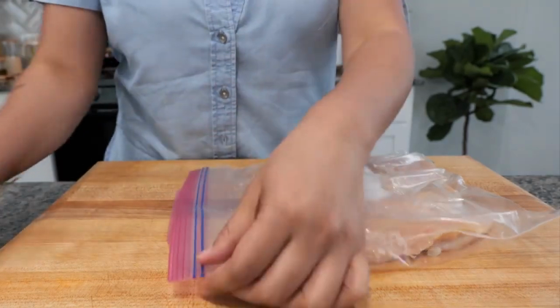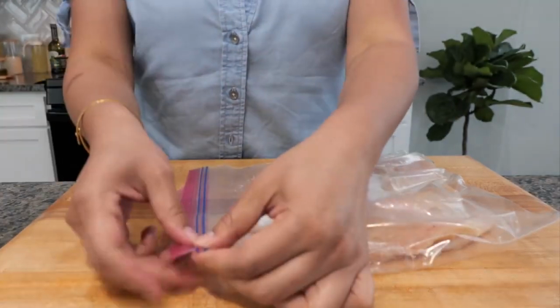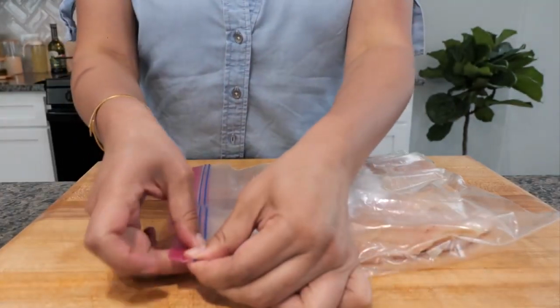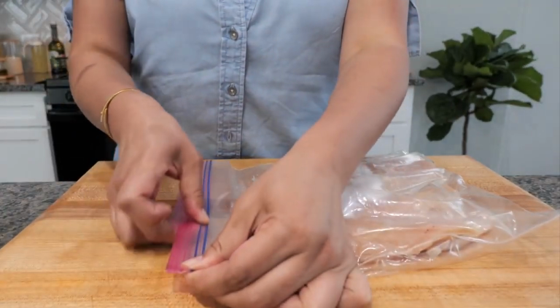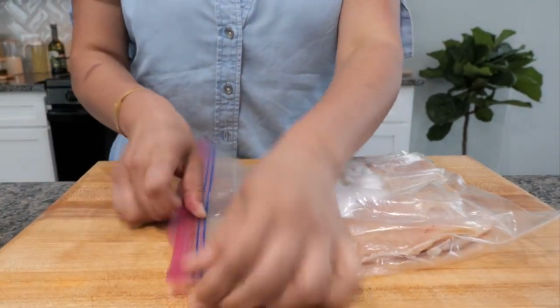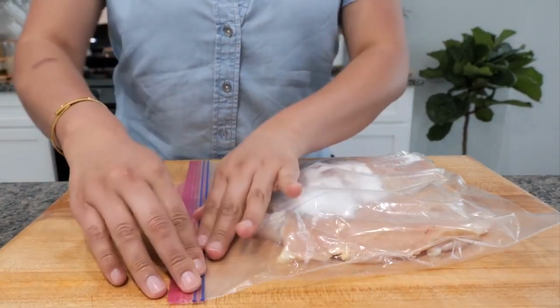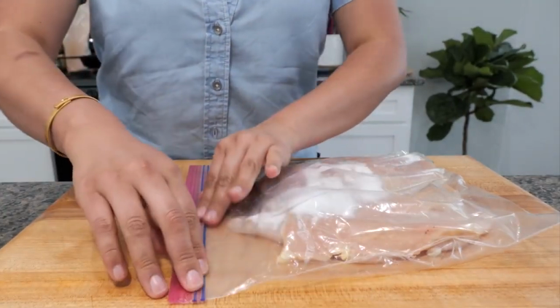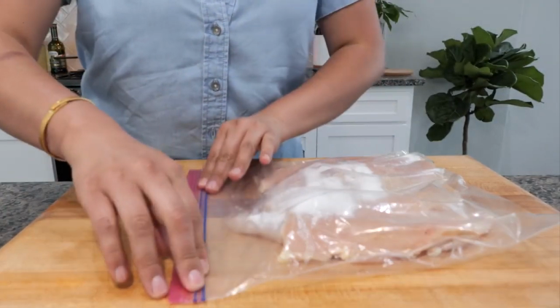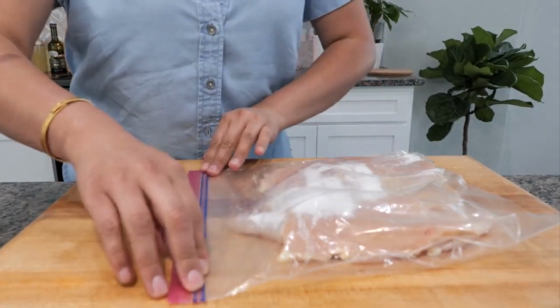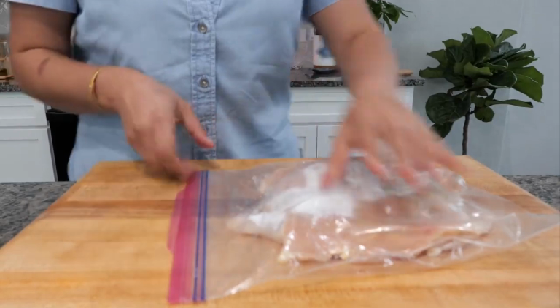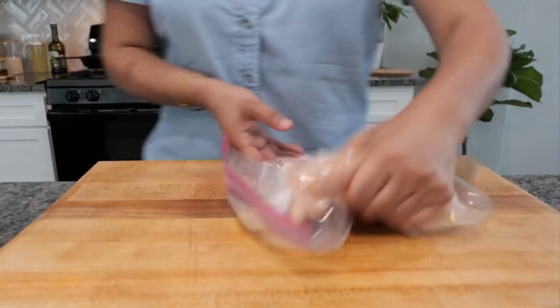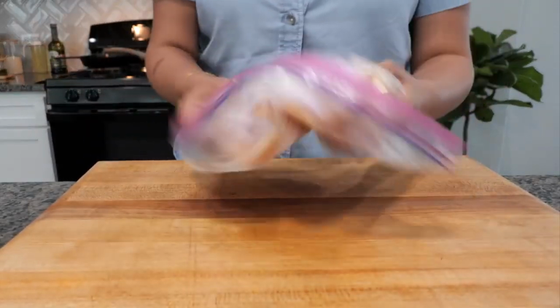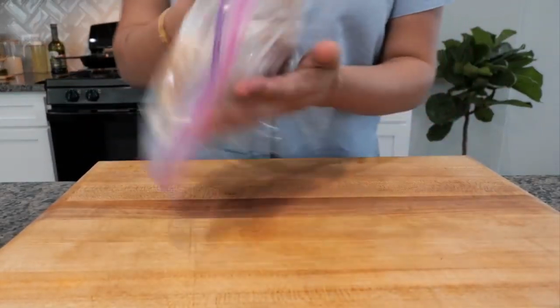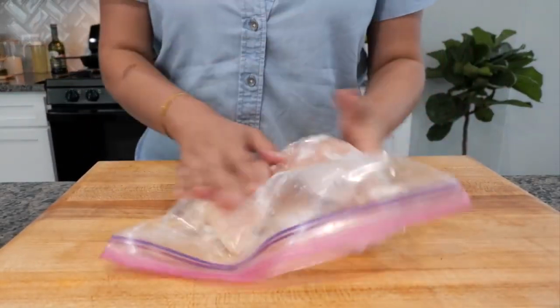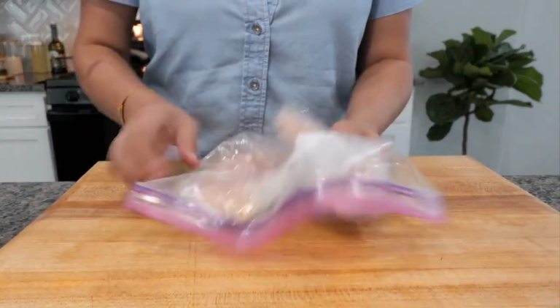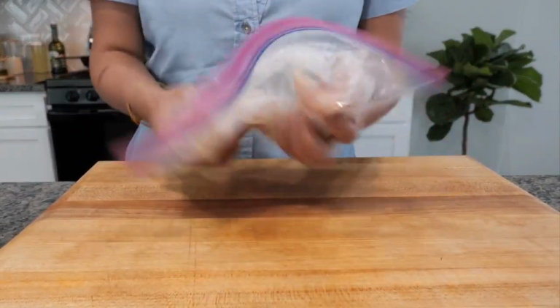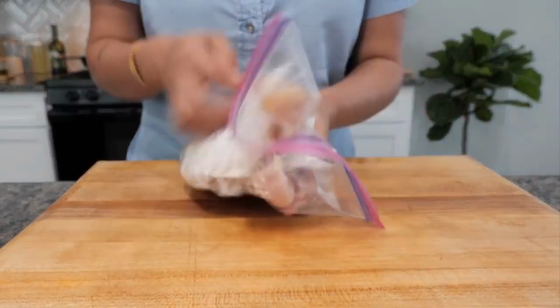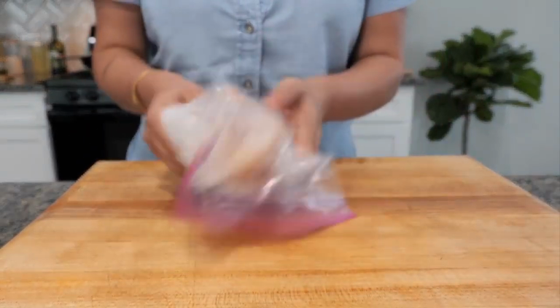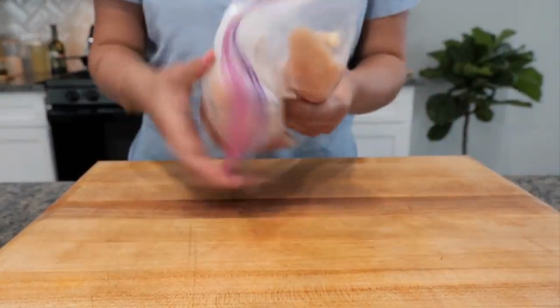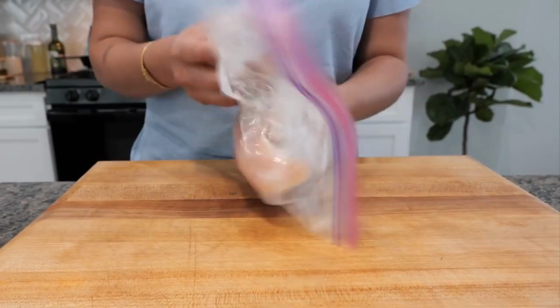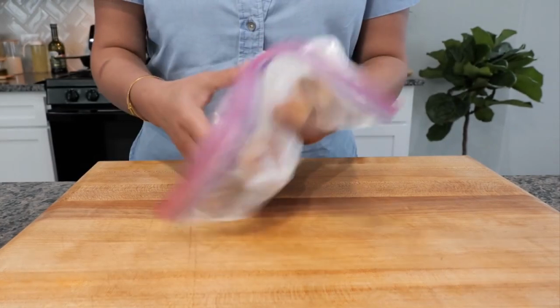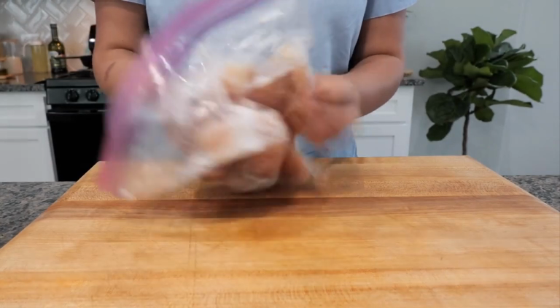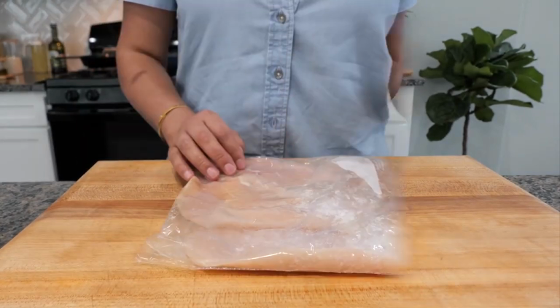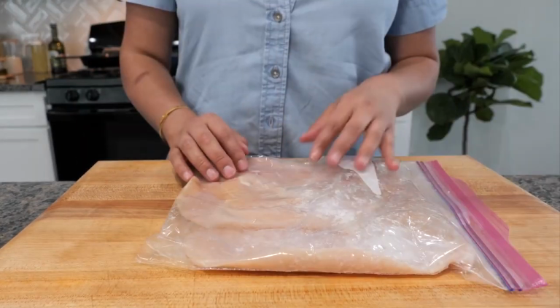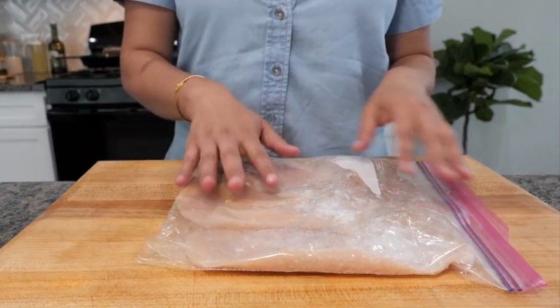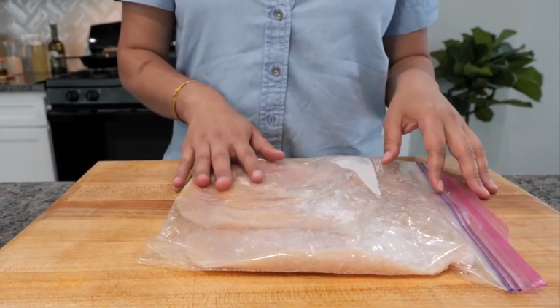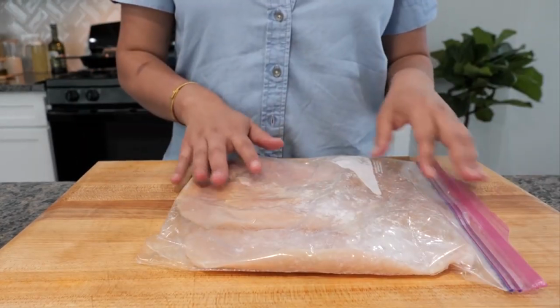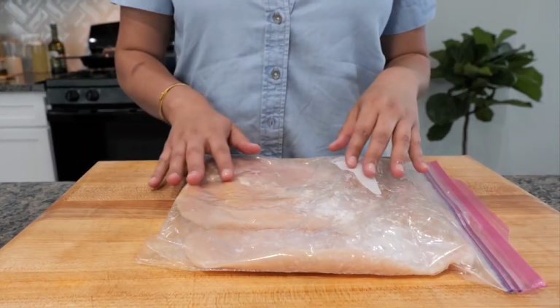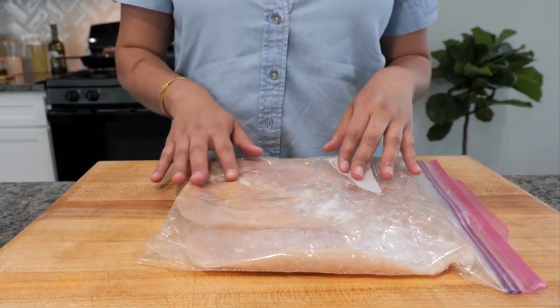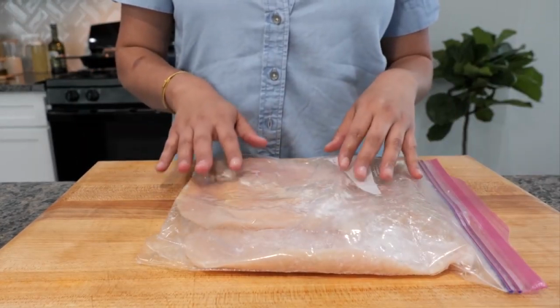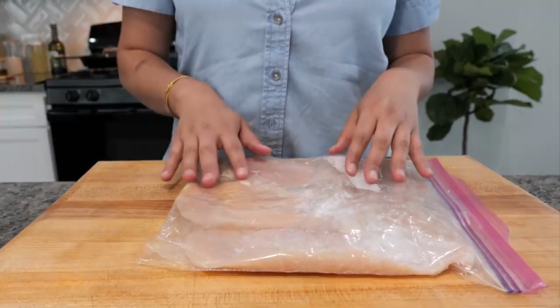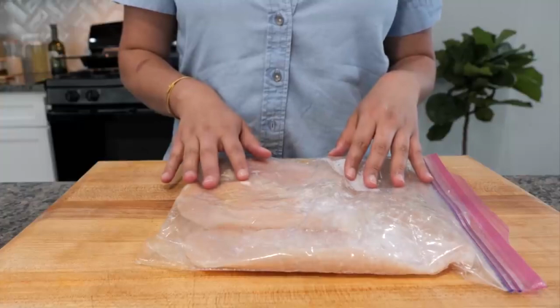Use either a plastic container or a Ziploc bag and just mix it around. Once you've coated the chicken with the baking soda, you want to let it set for about 10 to 15 minutes.